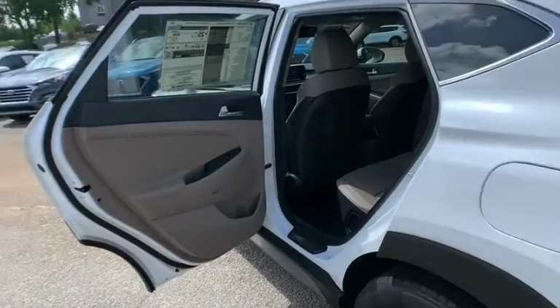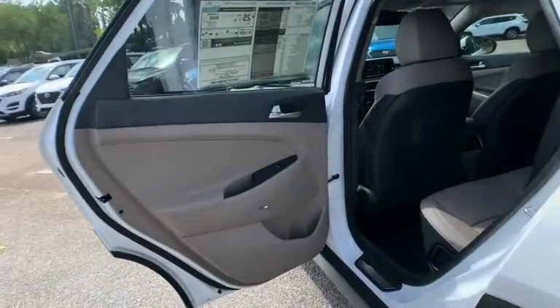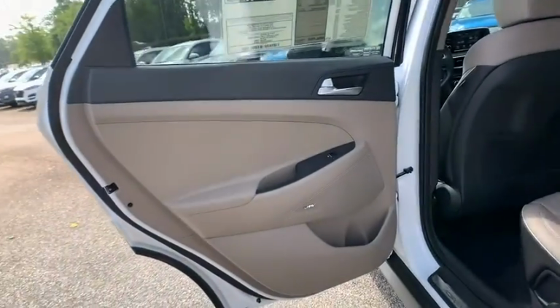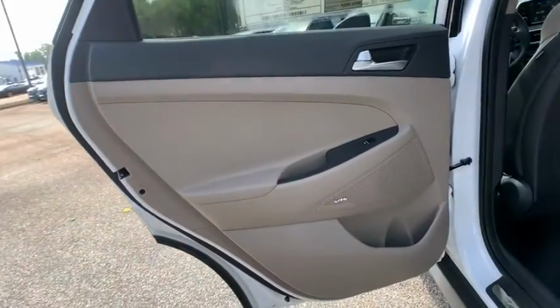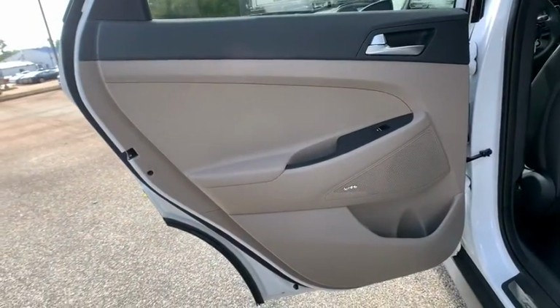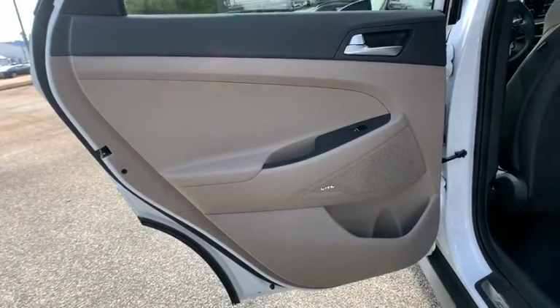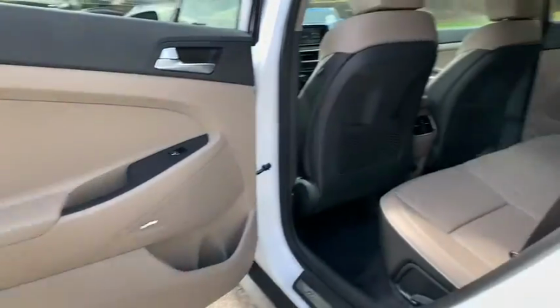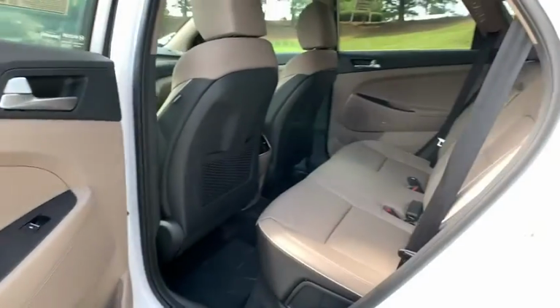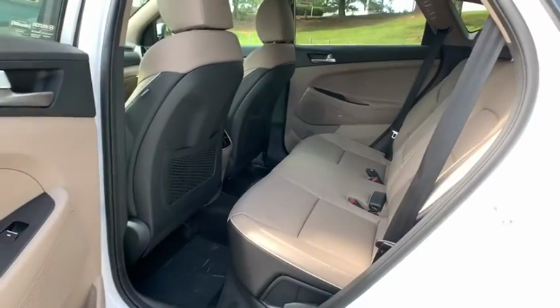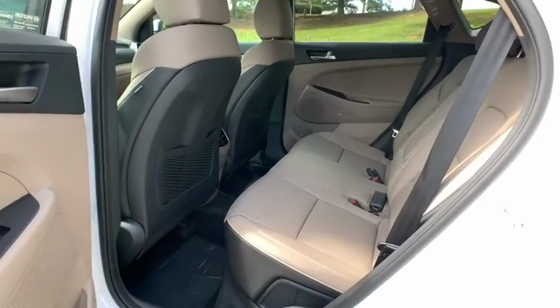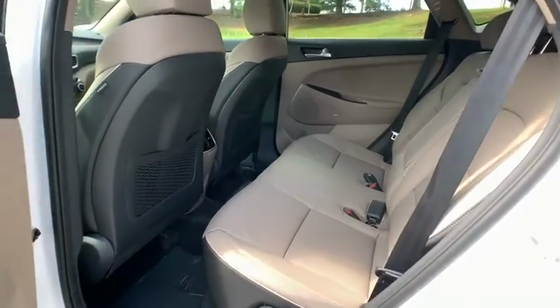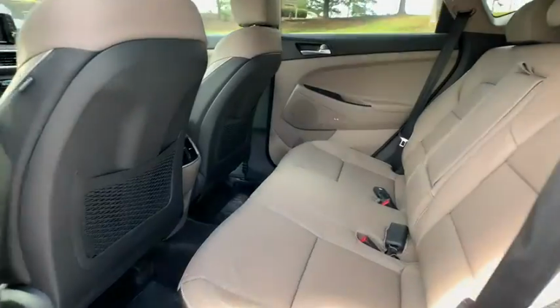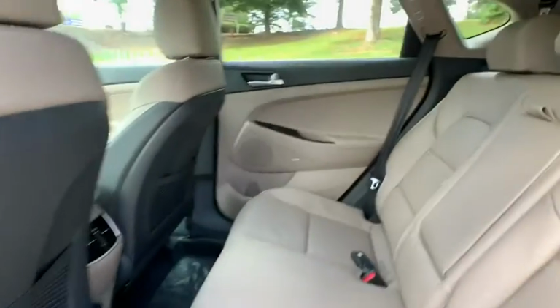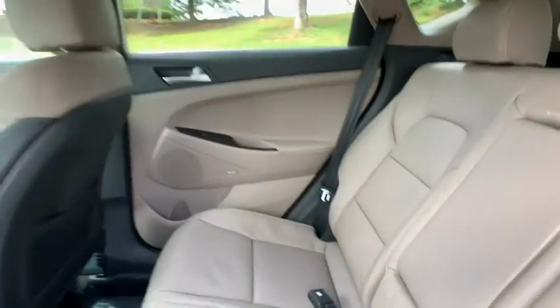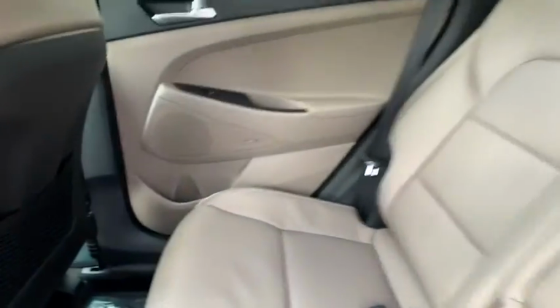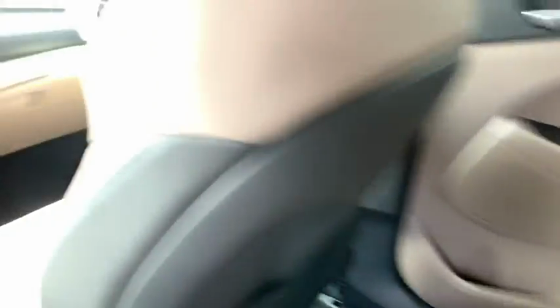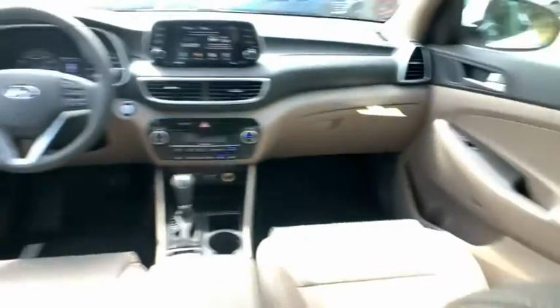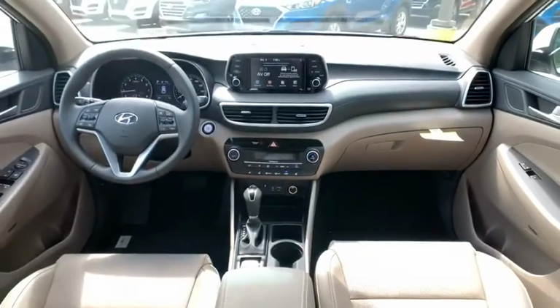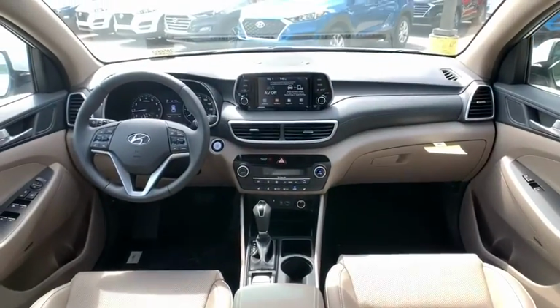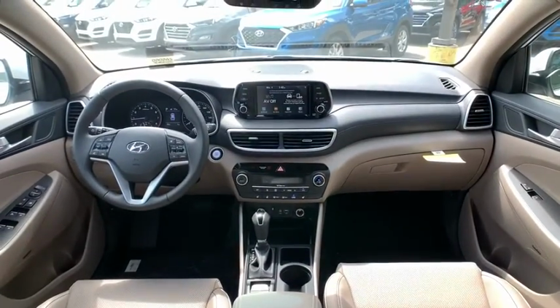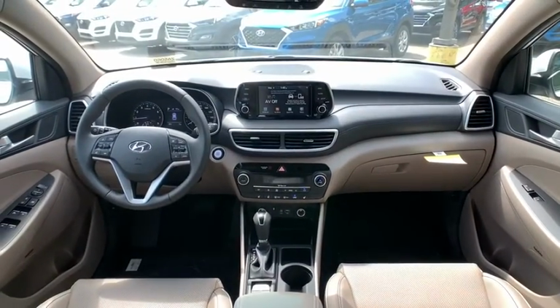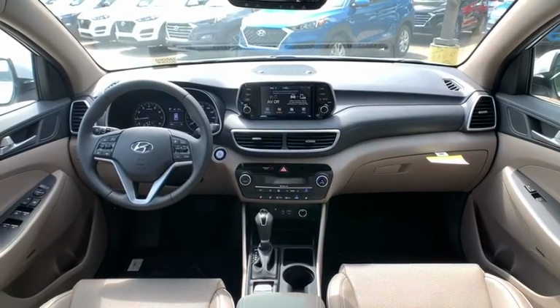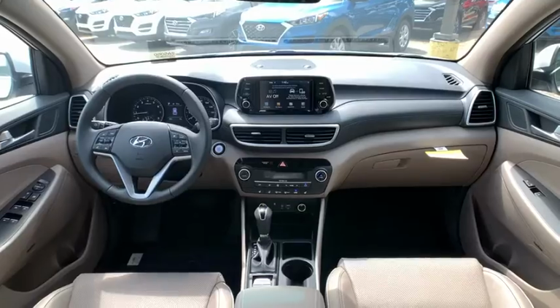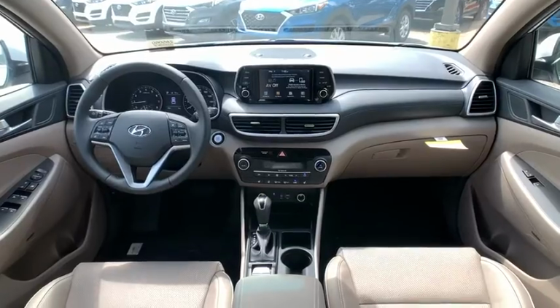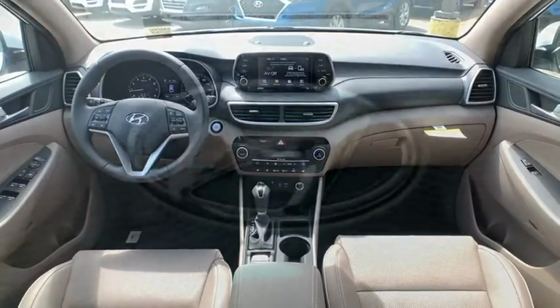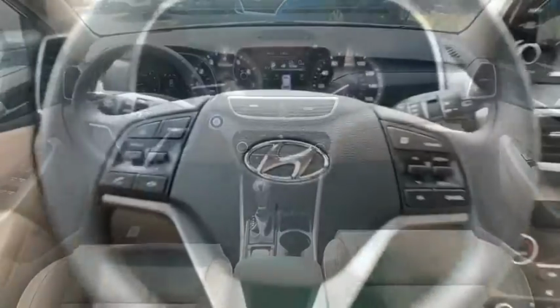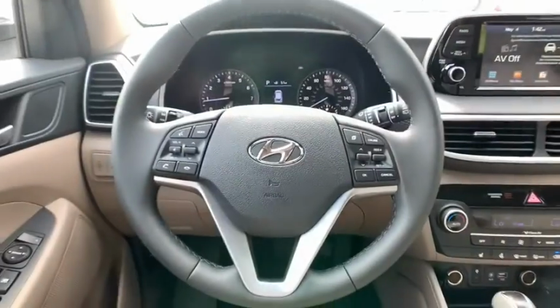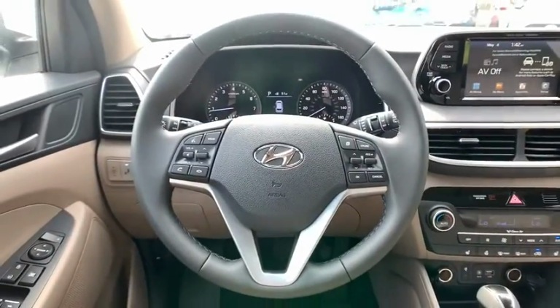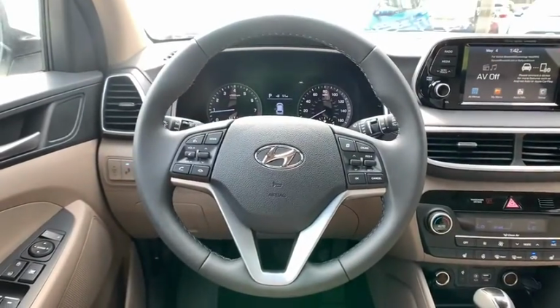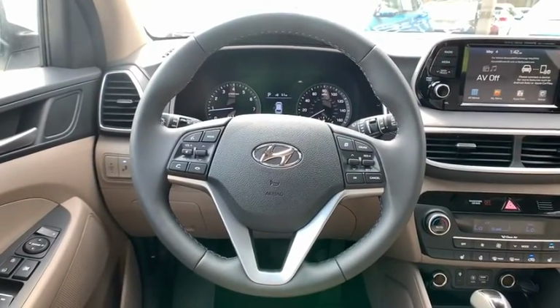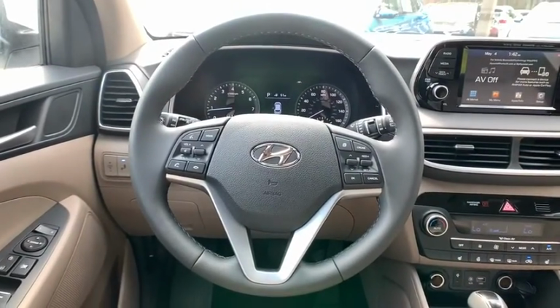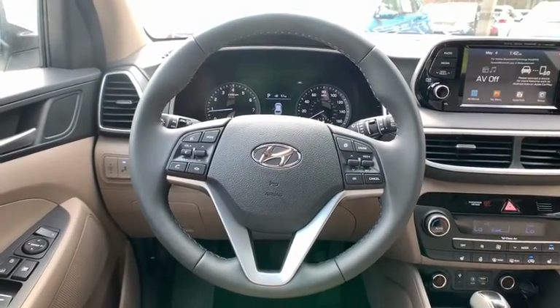Traction control, power liftgate, power passenger seat, dual airbags, alloy wheels, power steering, four-wheel disc brakes, eight speakers, power windows, trip computer, security system, fog lights, and electronic stability control.